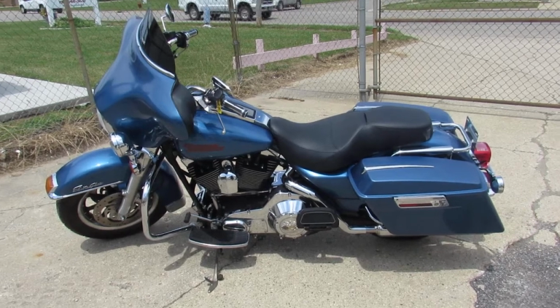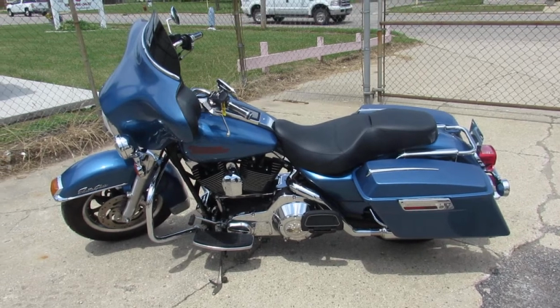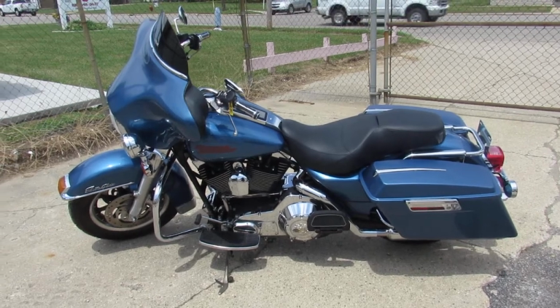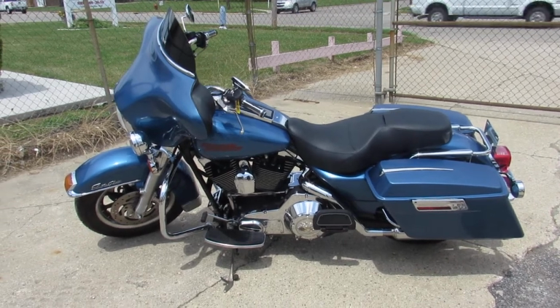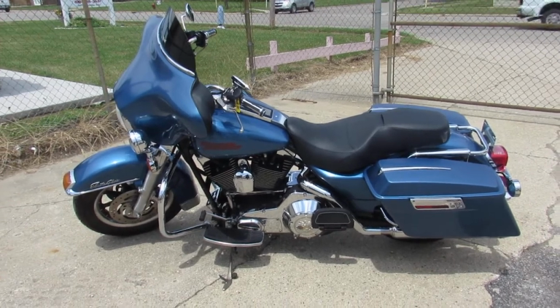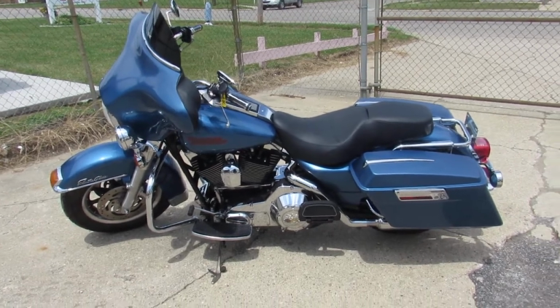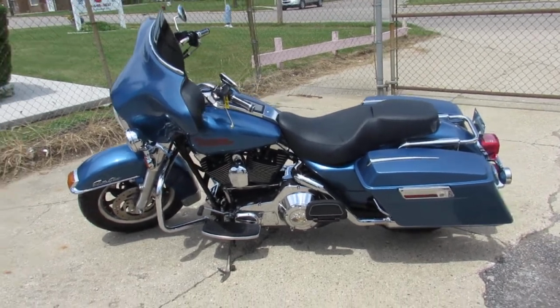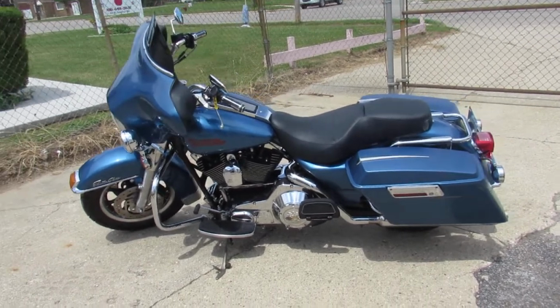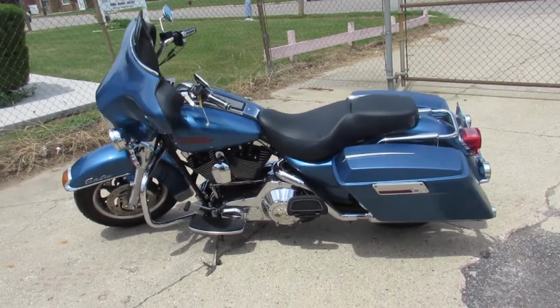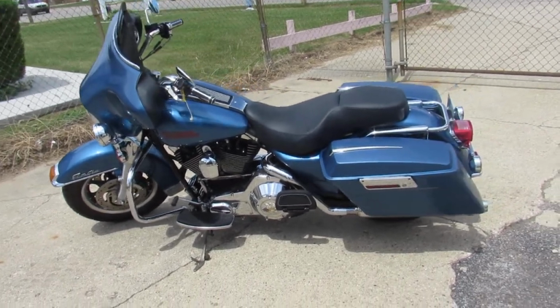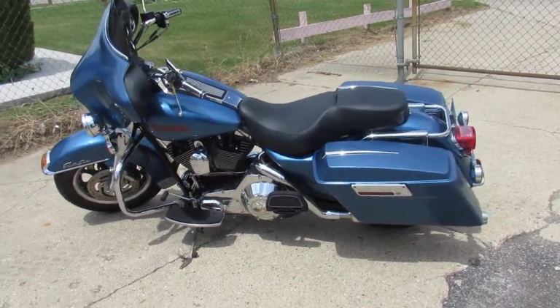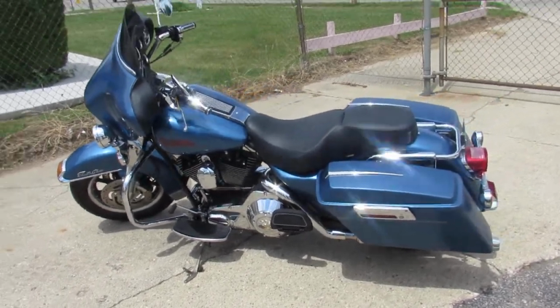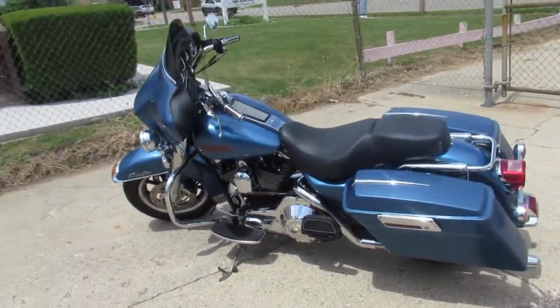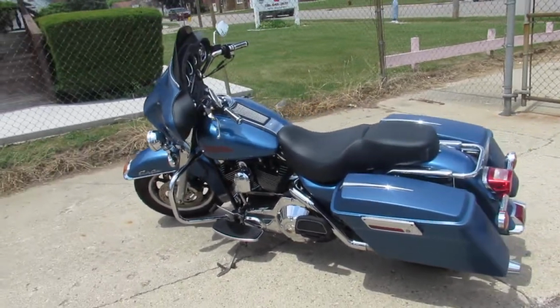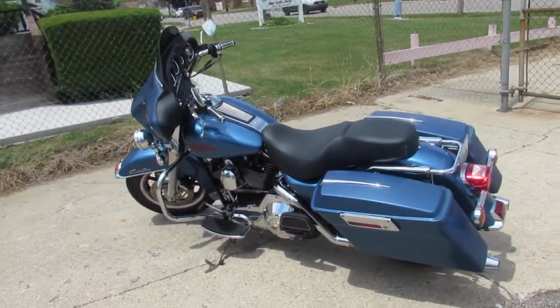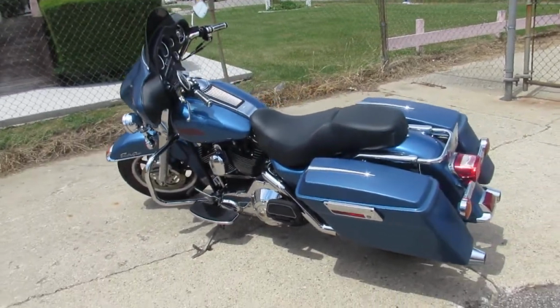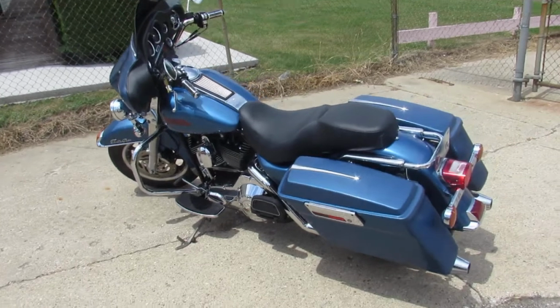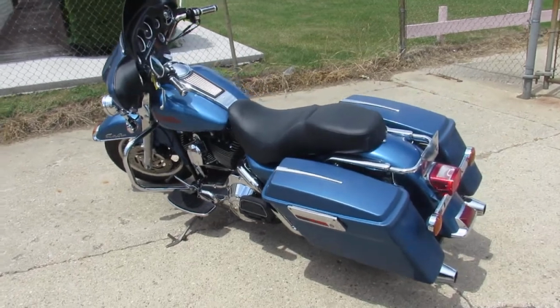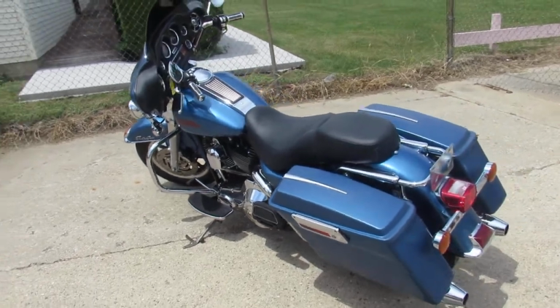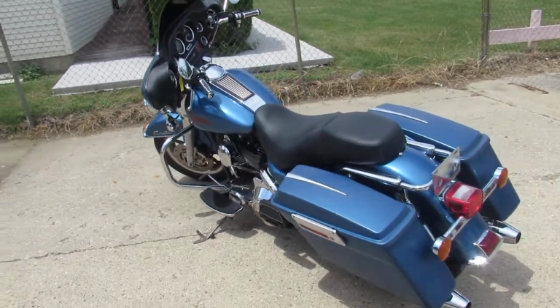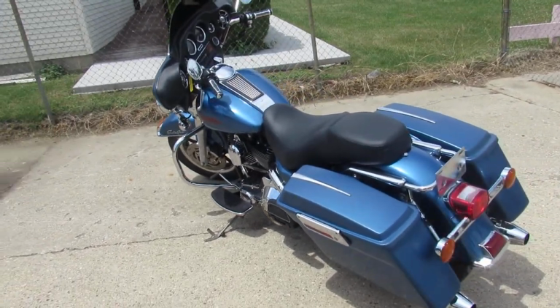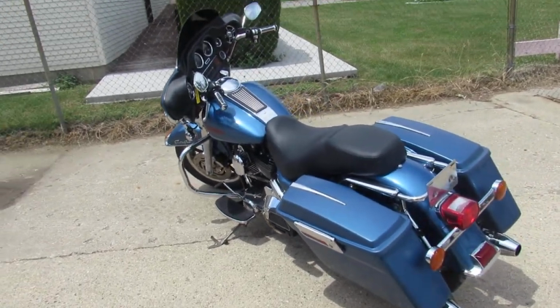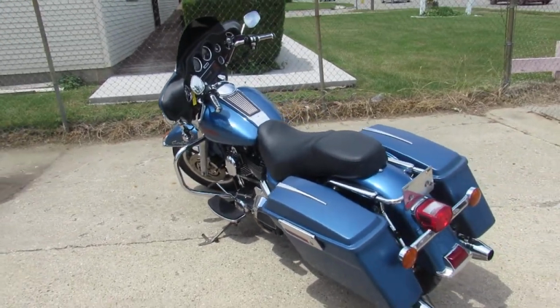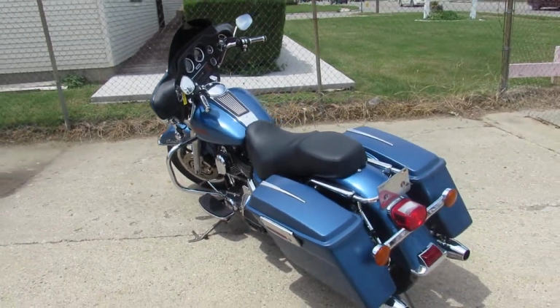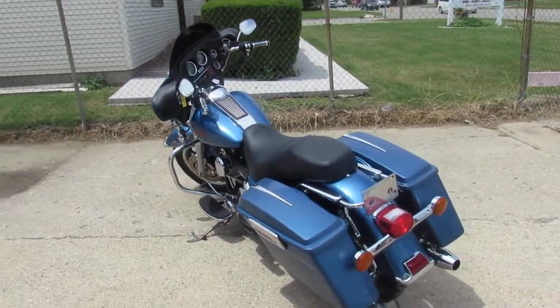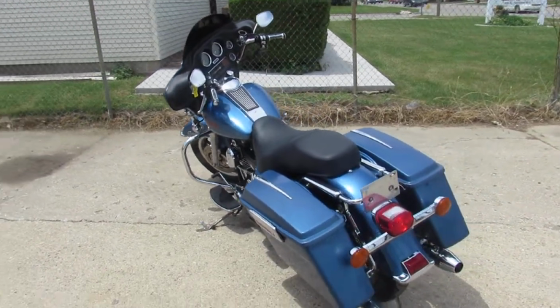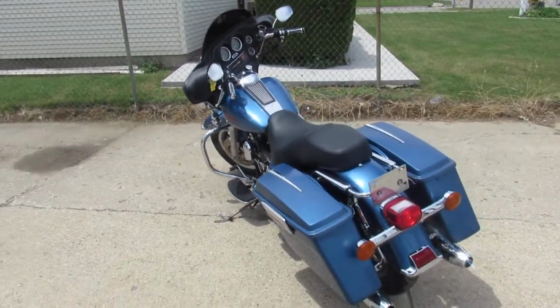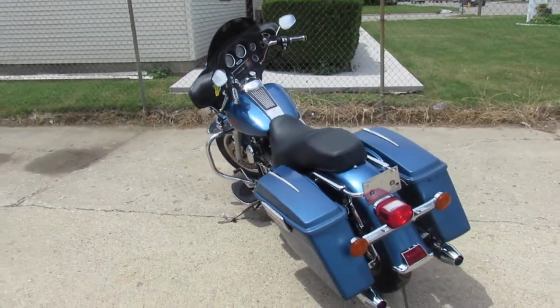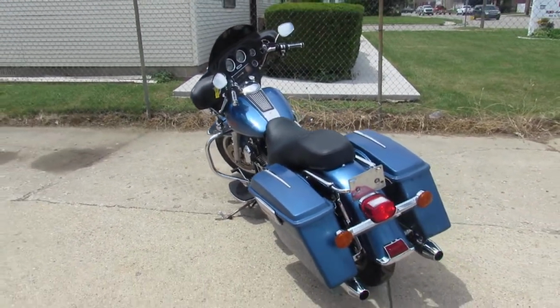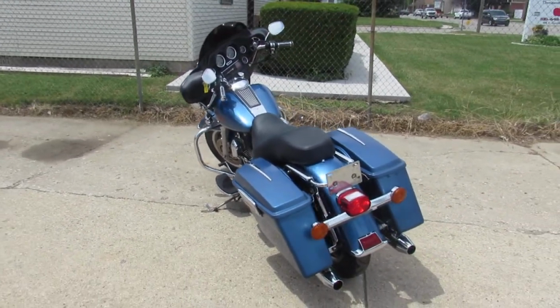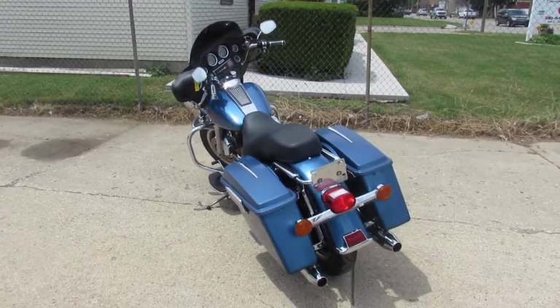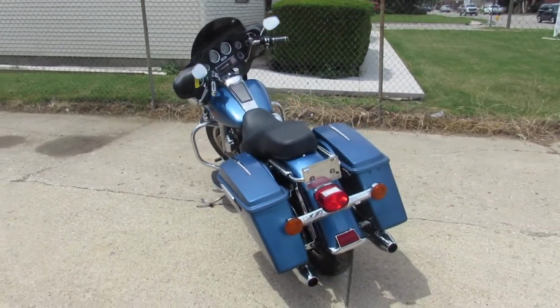Hey guys, ApprovalPowerSports.com here doing some videos on some Harley-Davidsons we just got in. Anybody looking for a used Harley, we've got them here — we've got about 35 or 40 of these ultra-classics left.